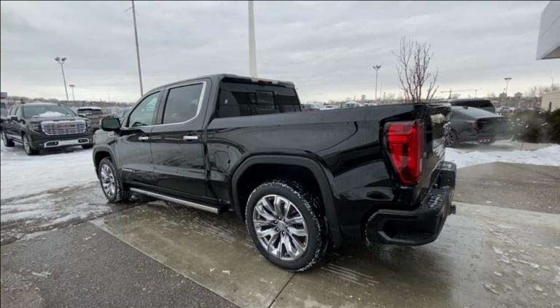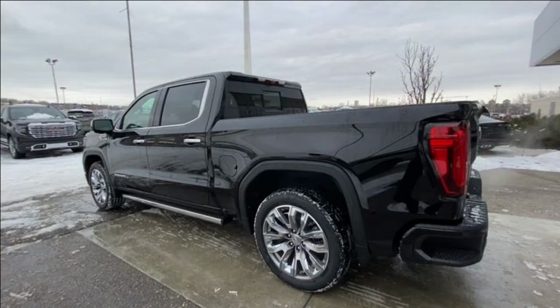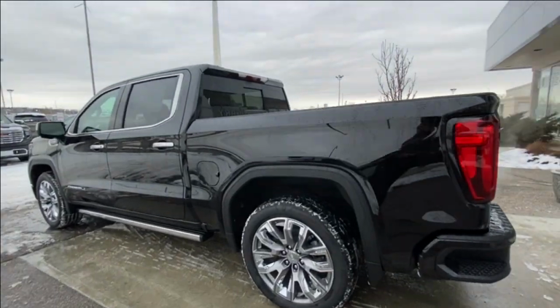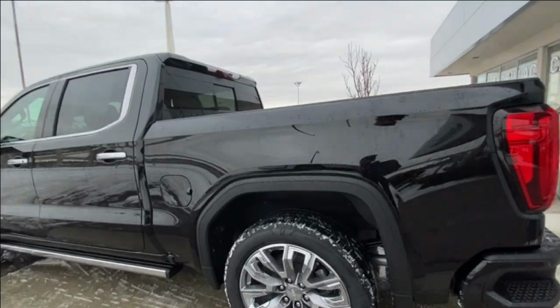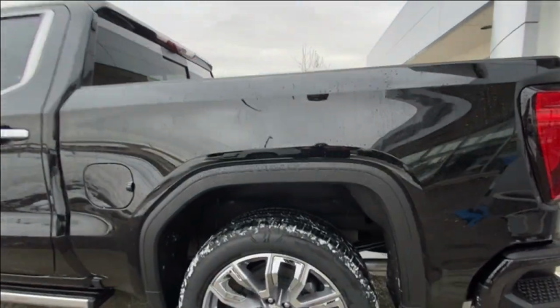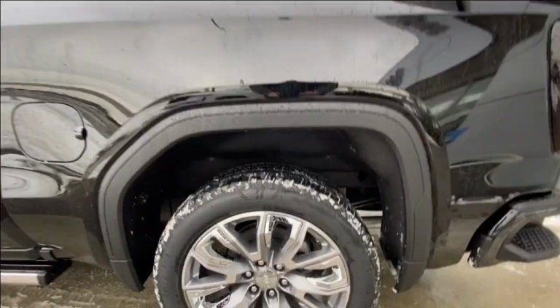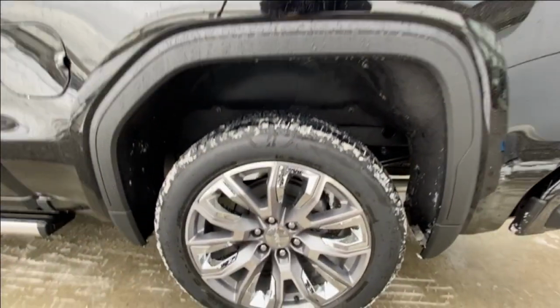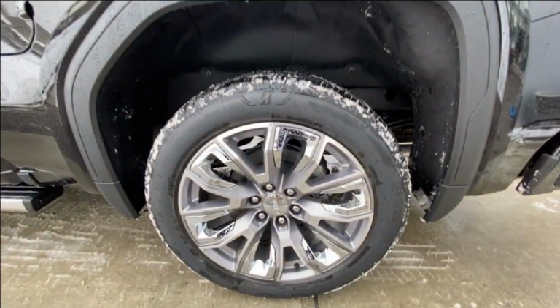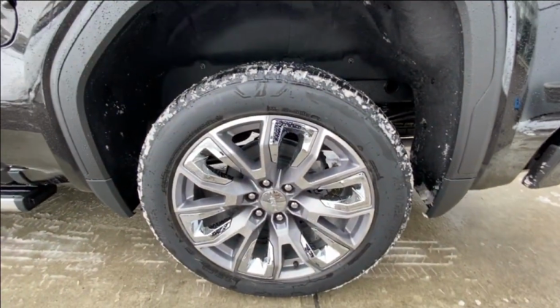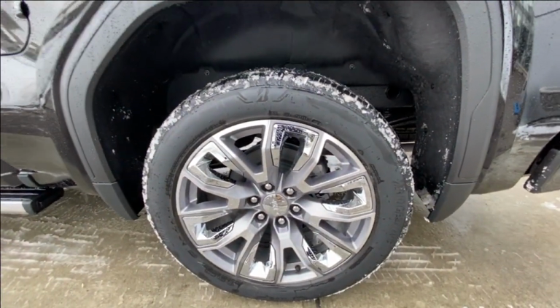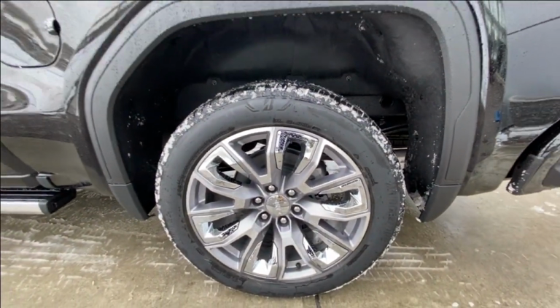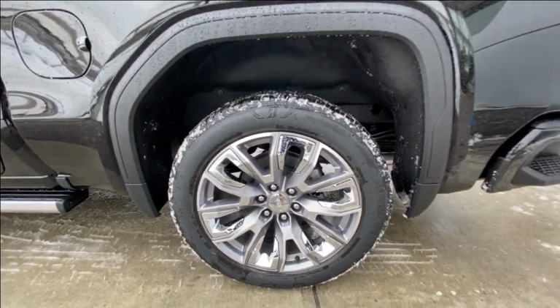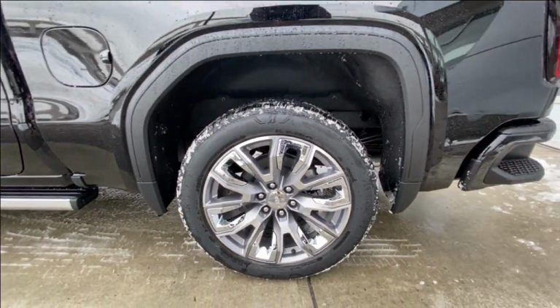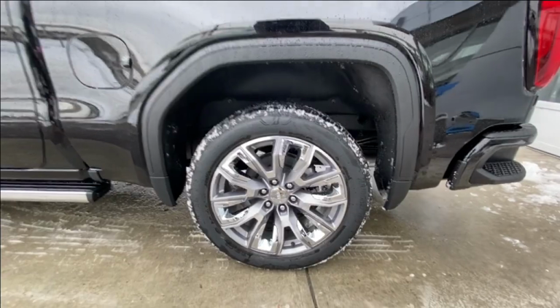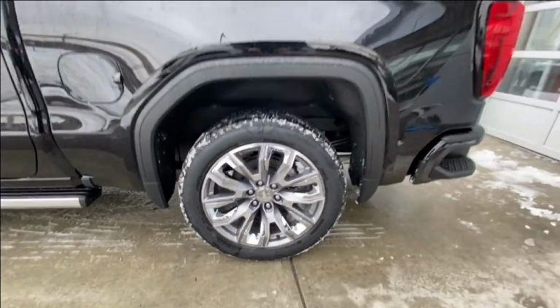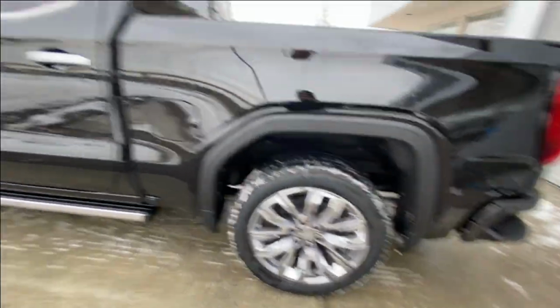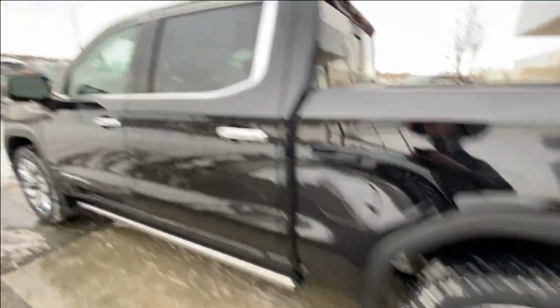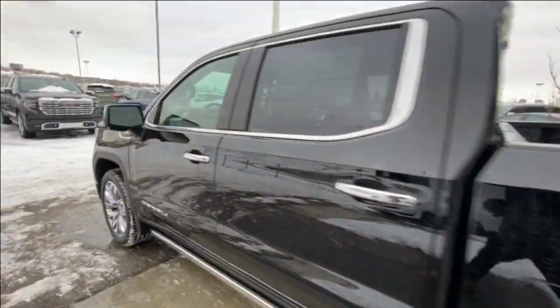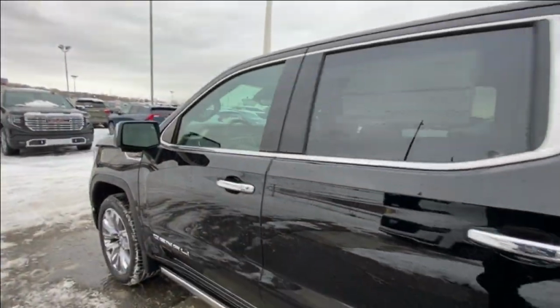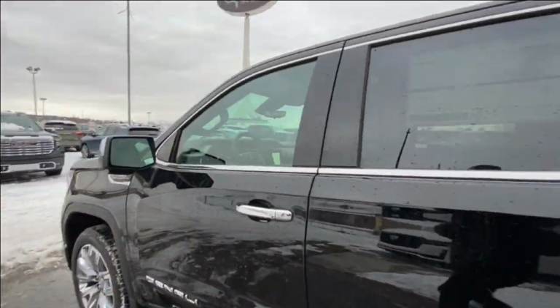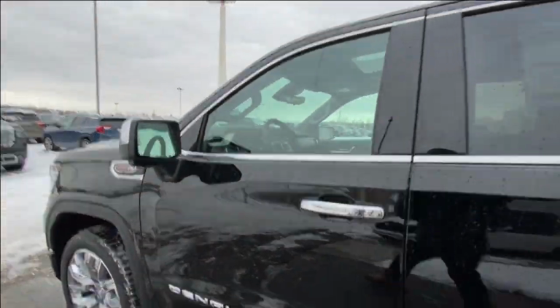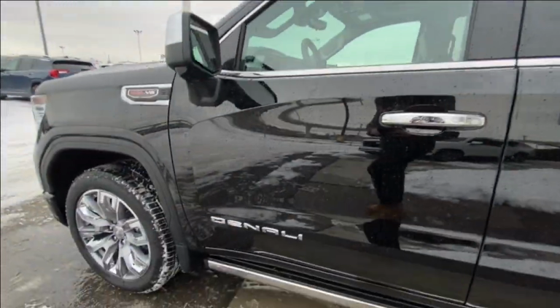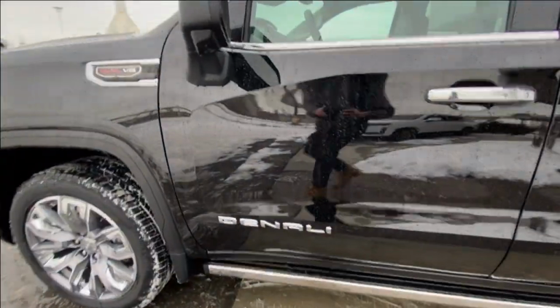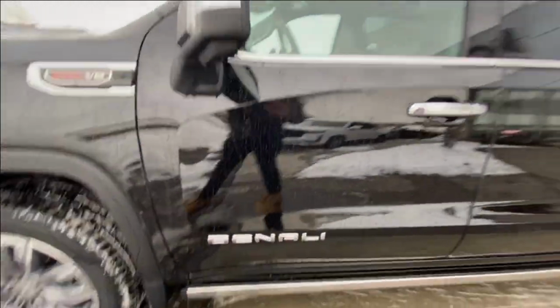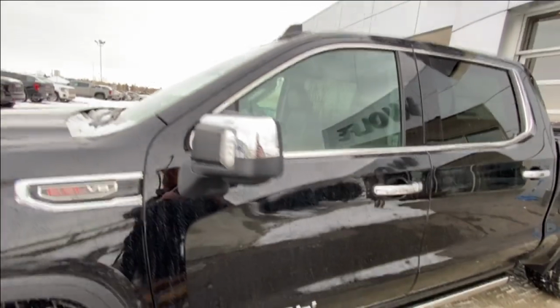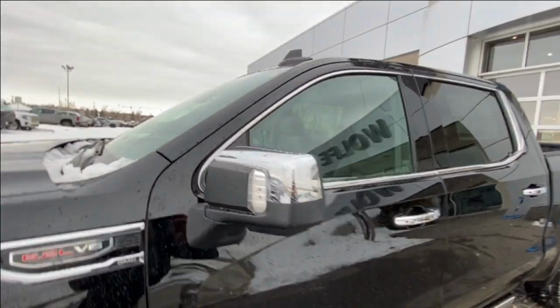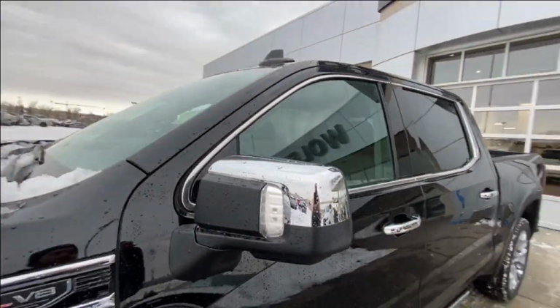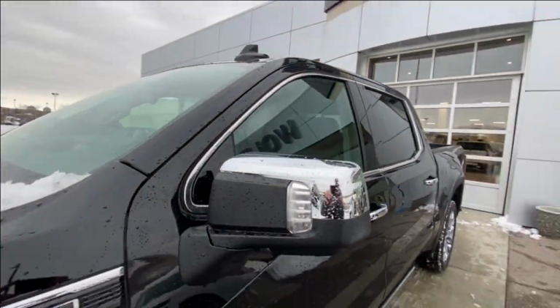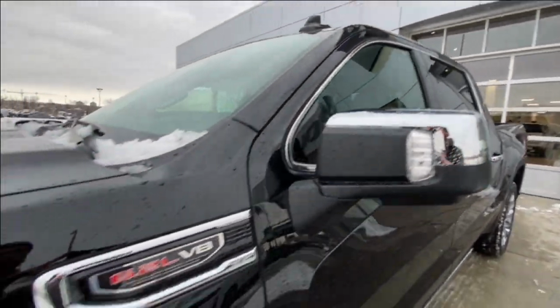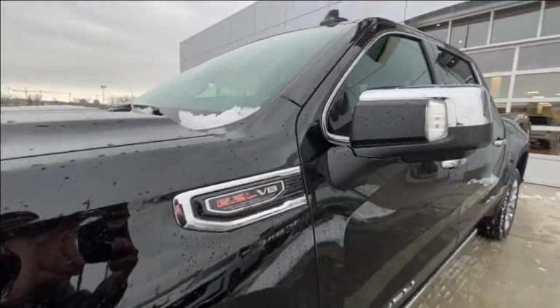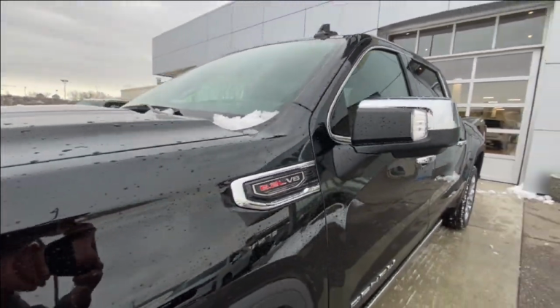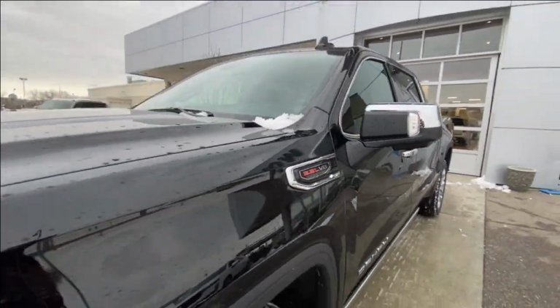Taking a look at the exterior of the Denali, starting off with the 22 inch painted aluminum wheels with machining and chrome inserts paired up with Bridgestone Alenza tires. Moving right along, we have chrome door handles, Denali badges on the doors, chrome capped mirrors with LEDs, and 6.2 liter V8 plaques on the fenders.